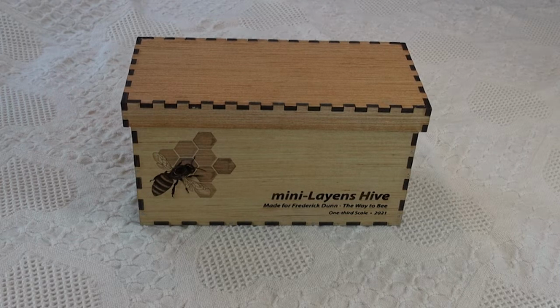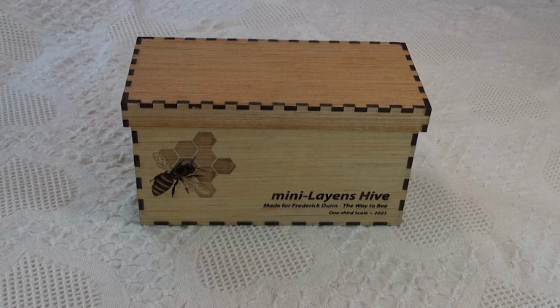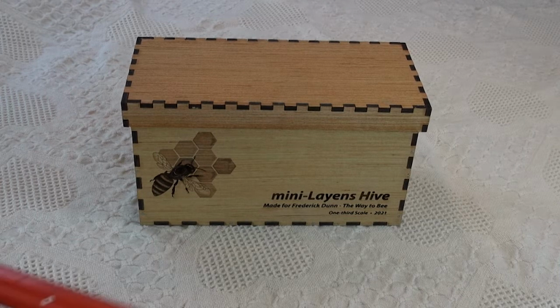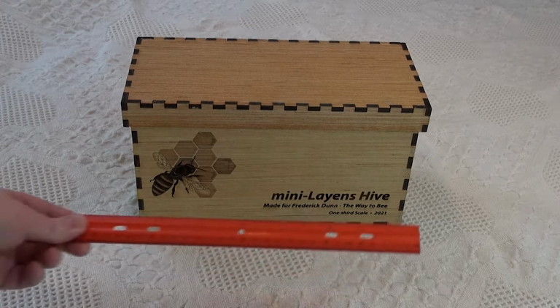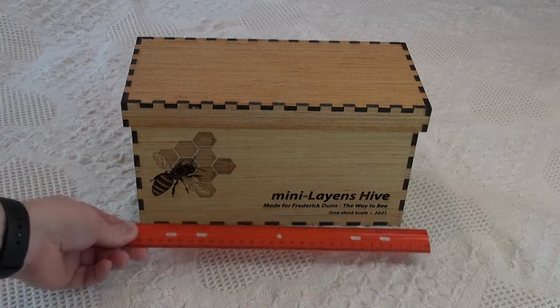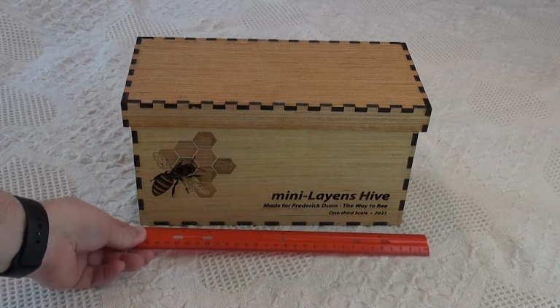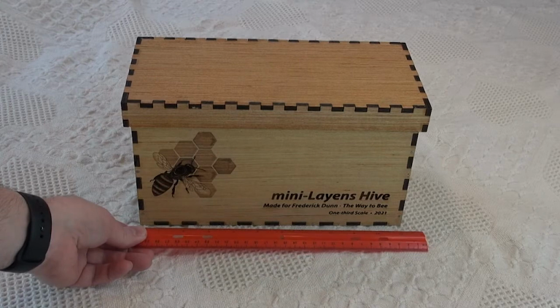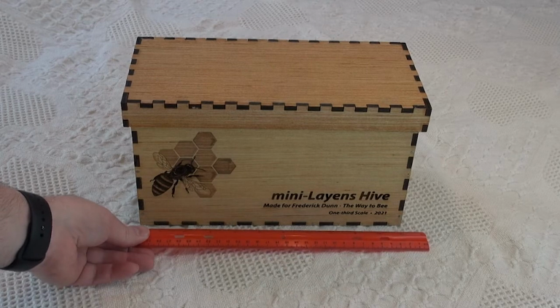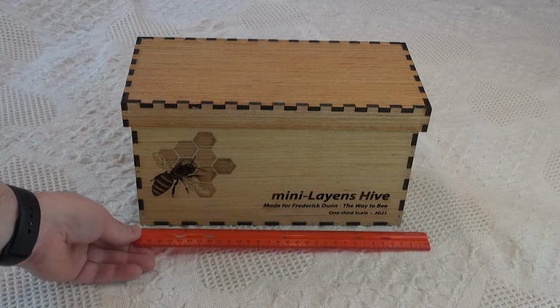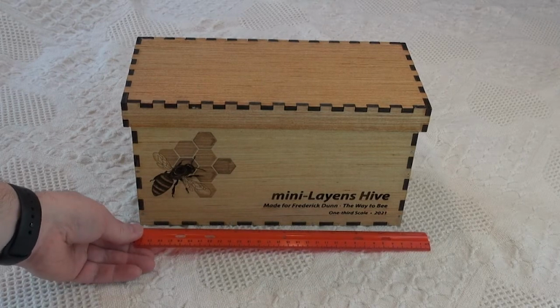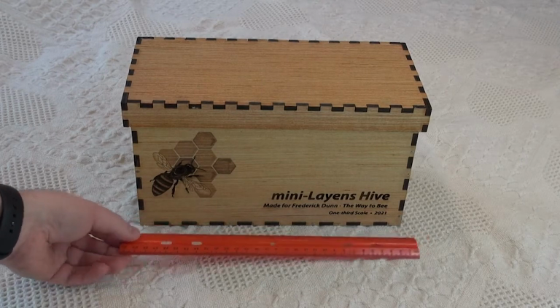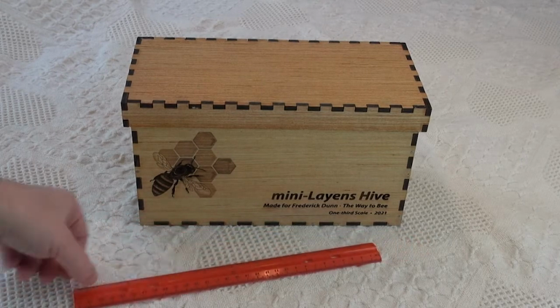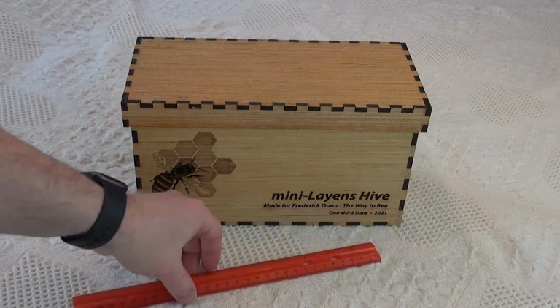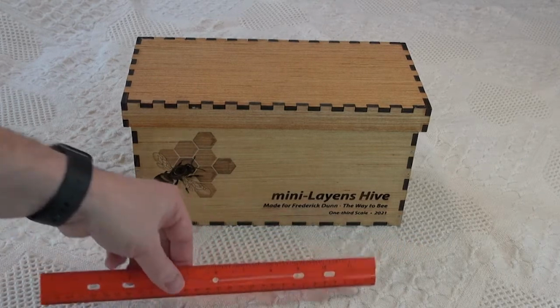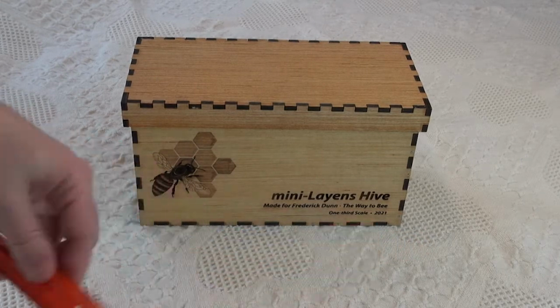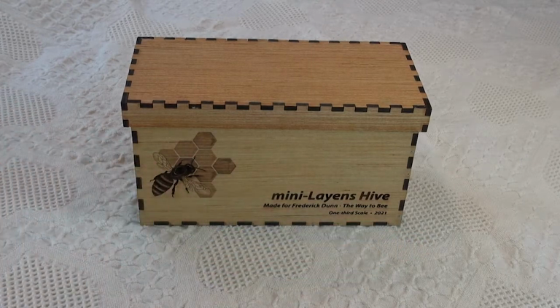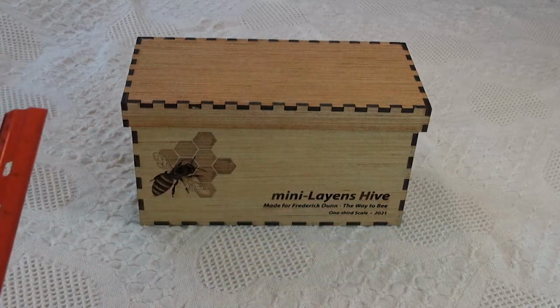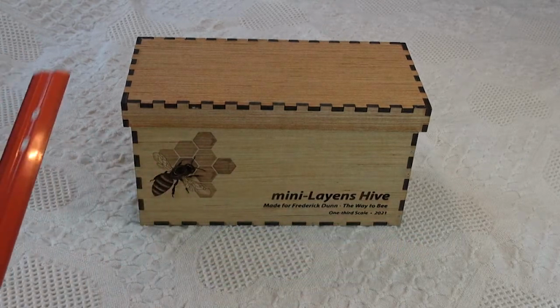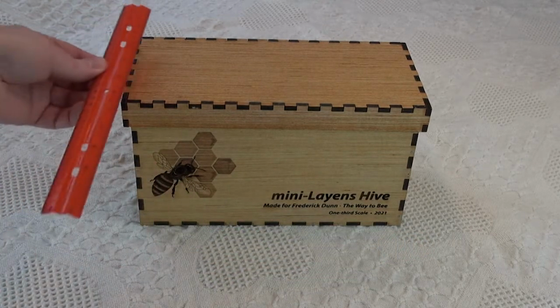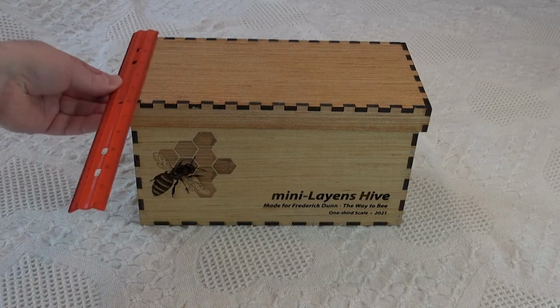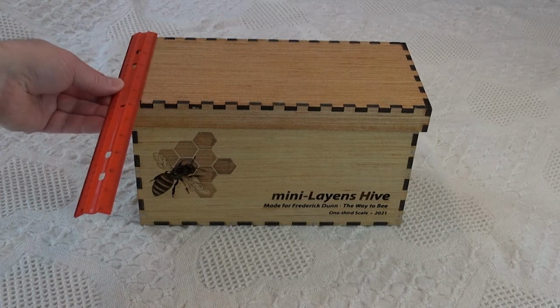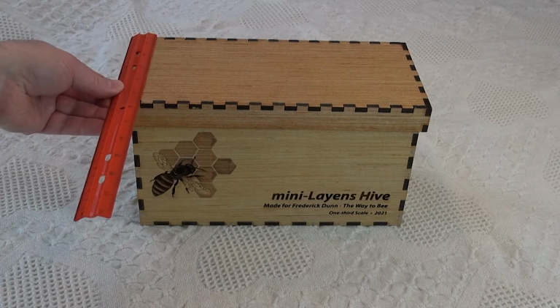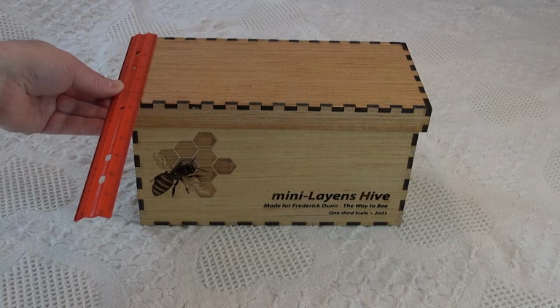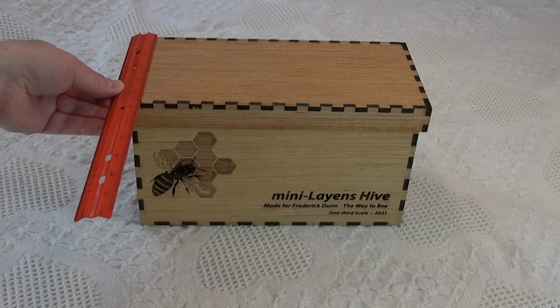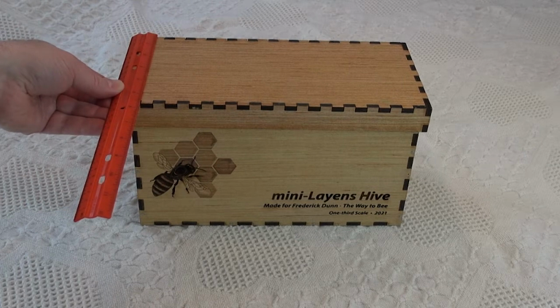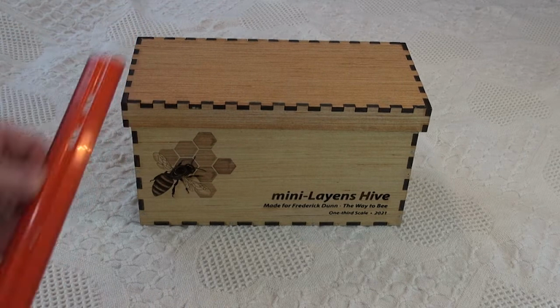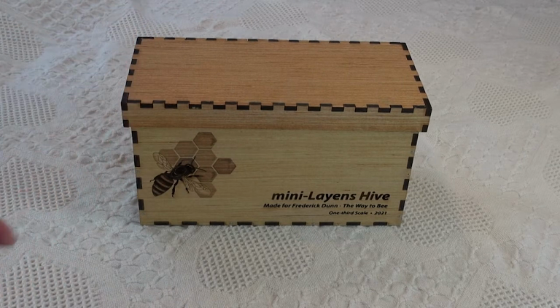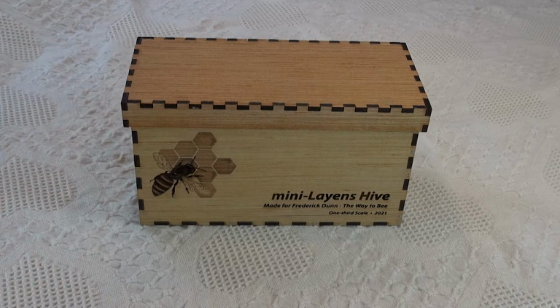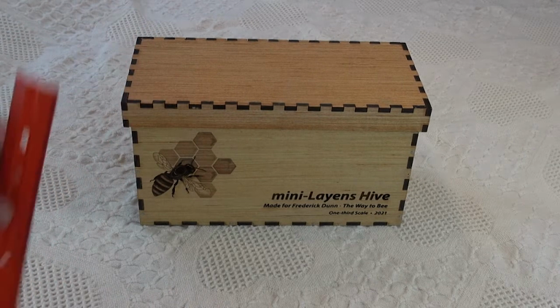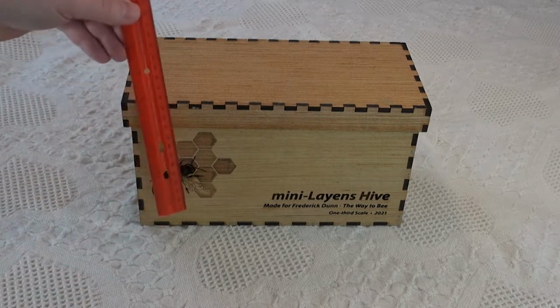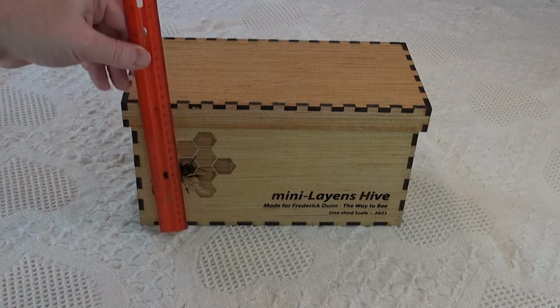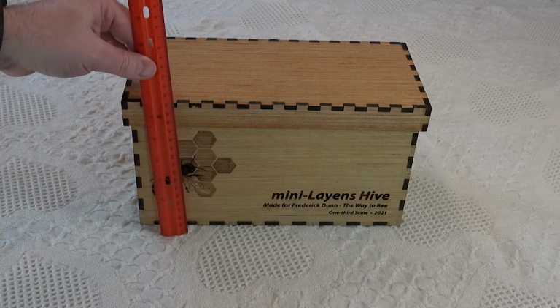It comes in at just under a foot long, being one-third scale, and five and a half inches deep, and roughly six and a half inches tall.